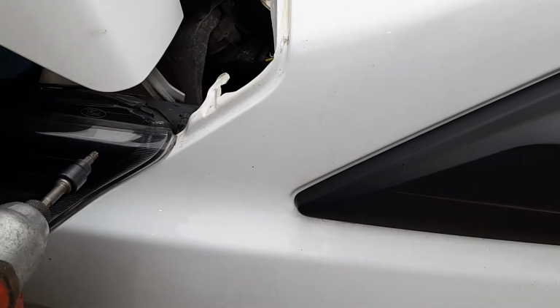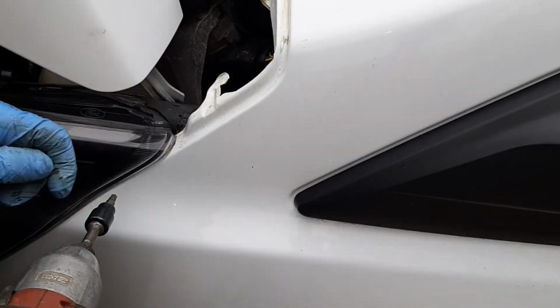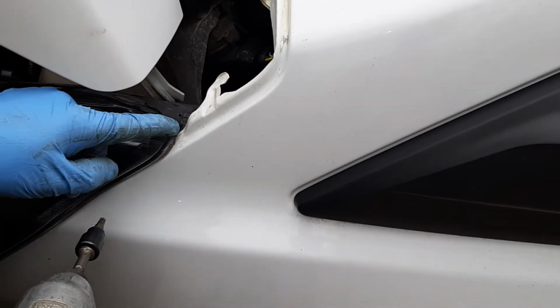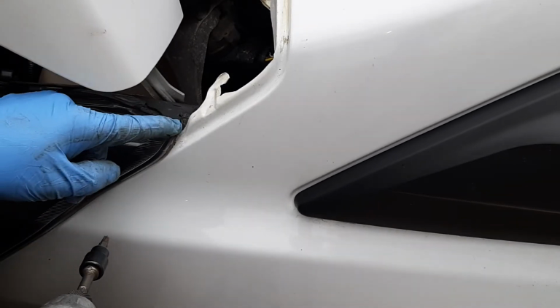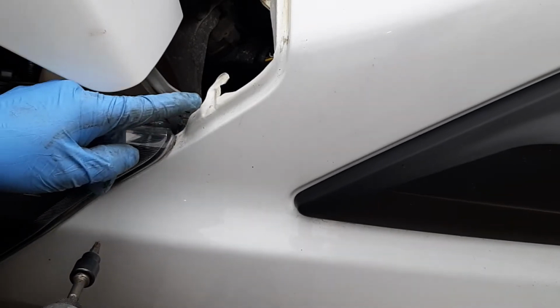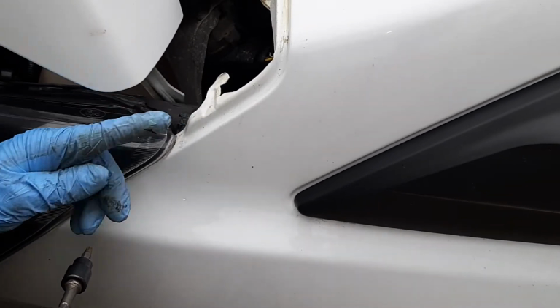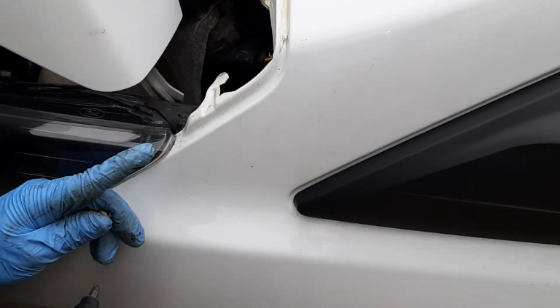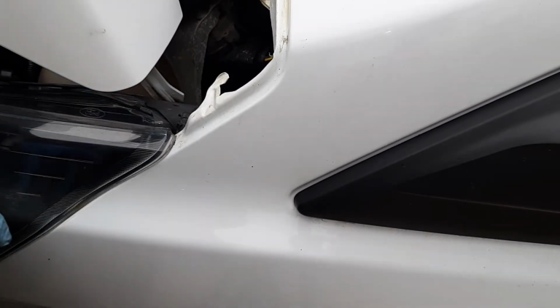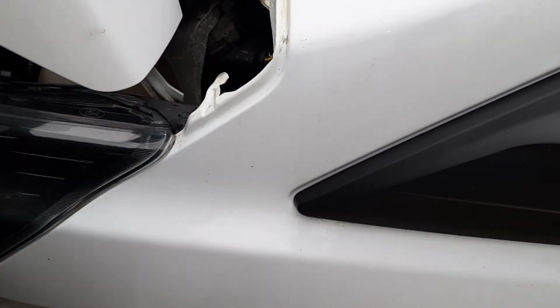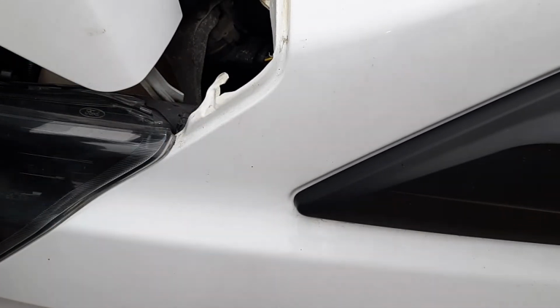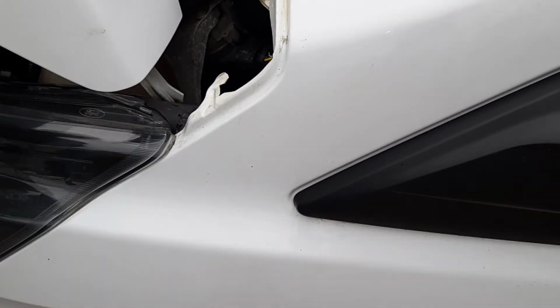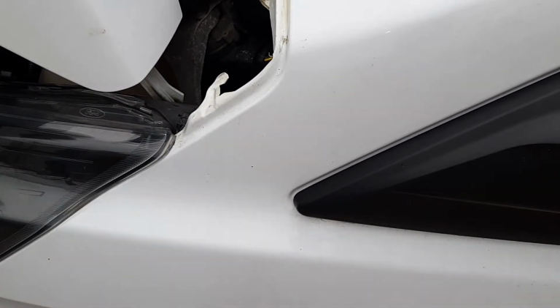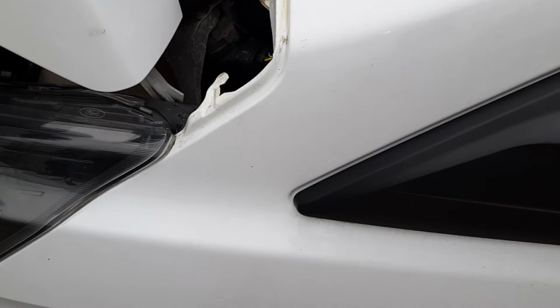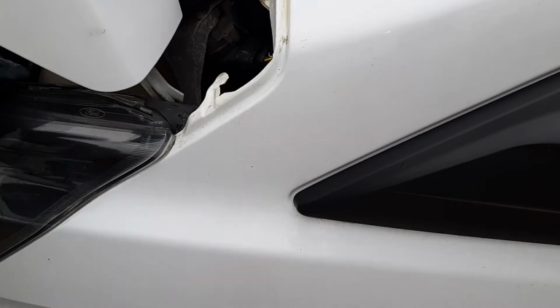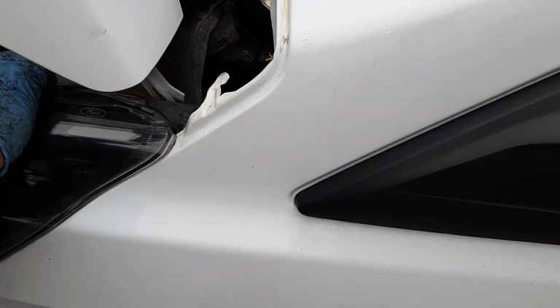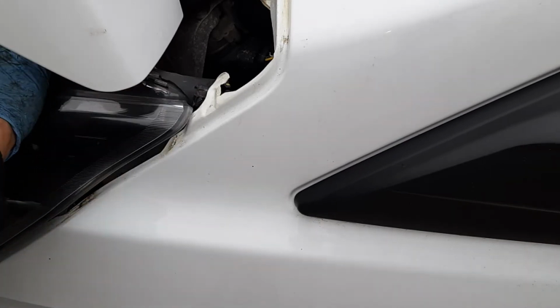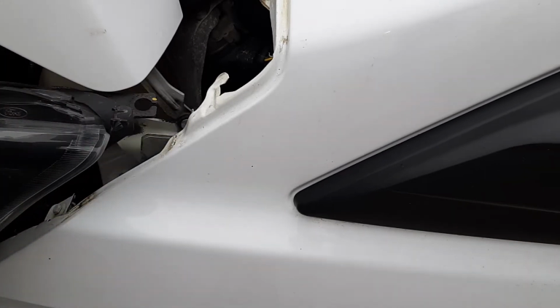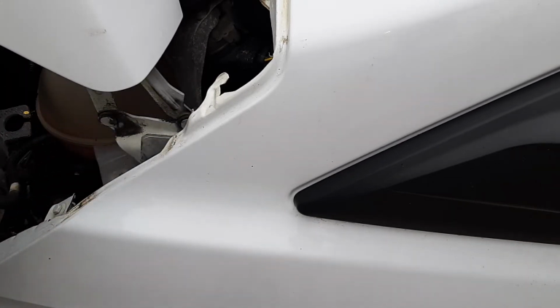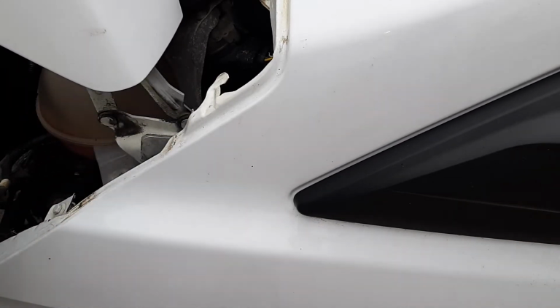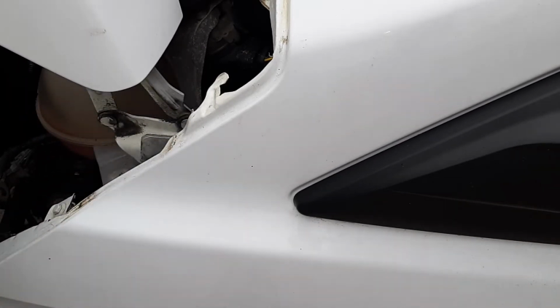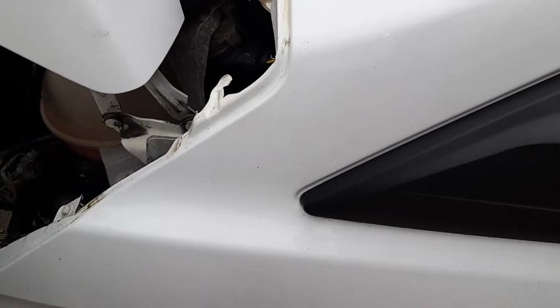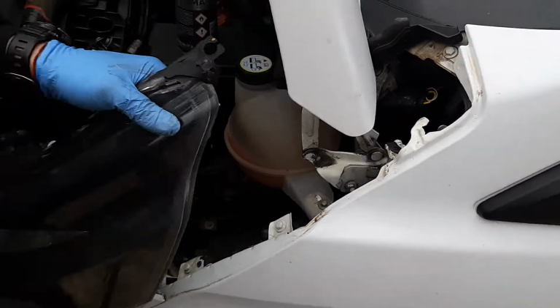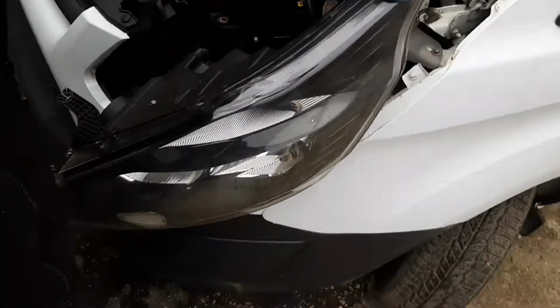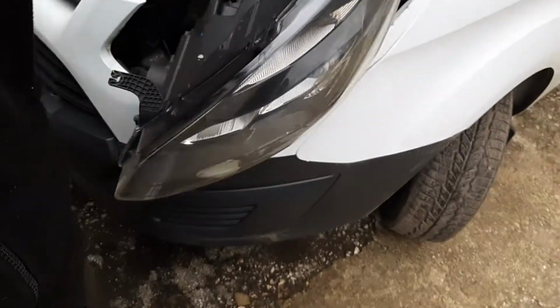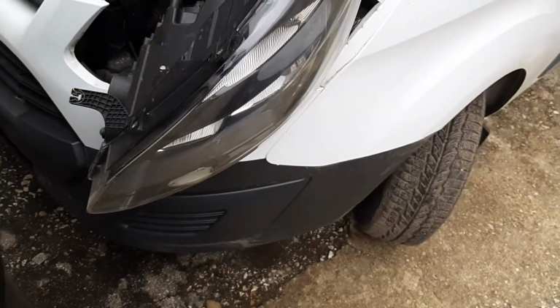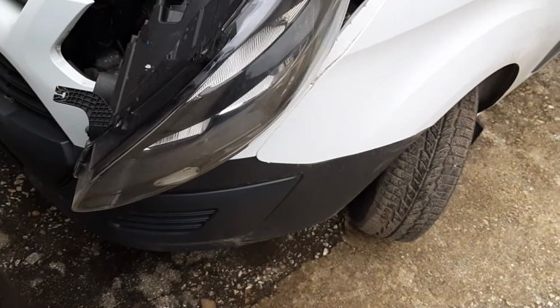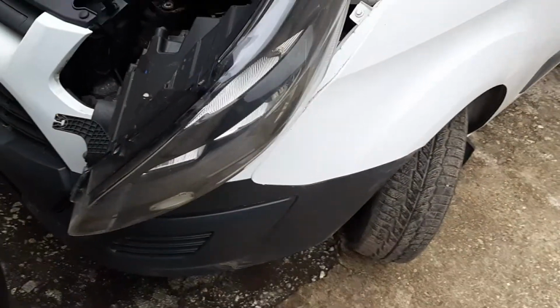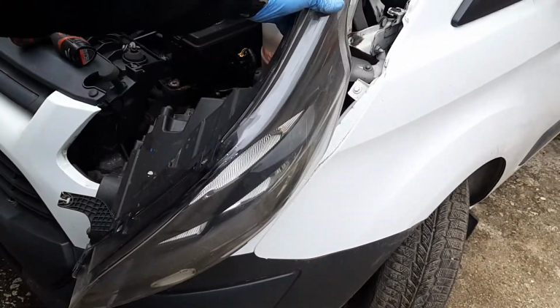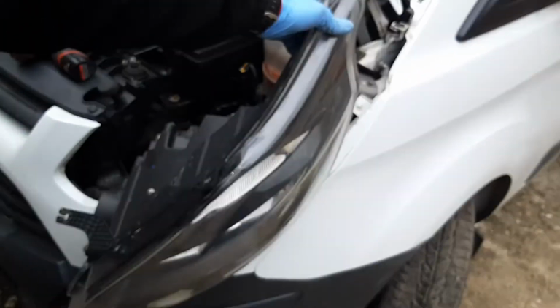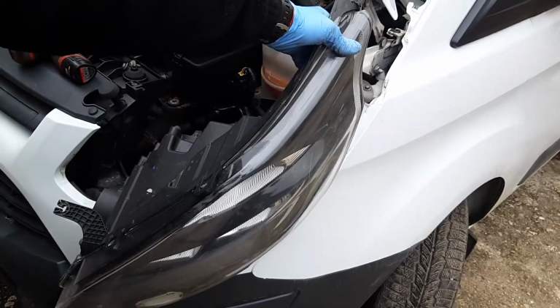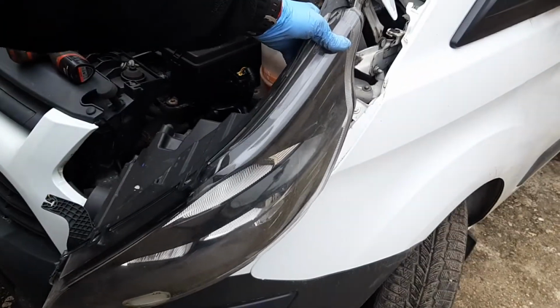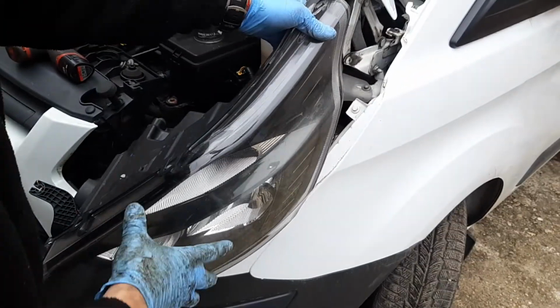There is a plastic bit broken on this headlight, but usually you lift the headlight up and it comes out. There we go.